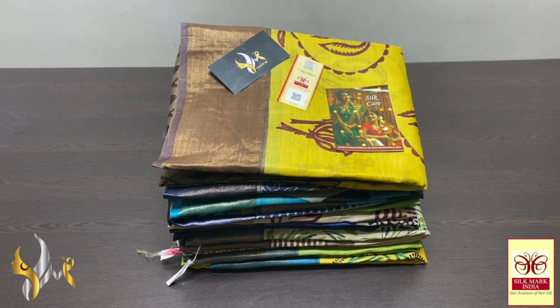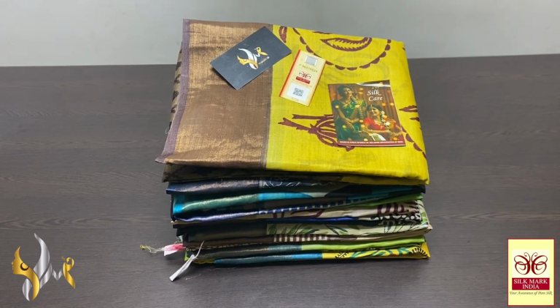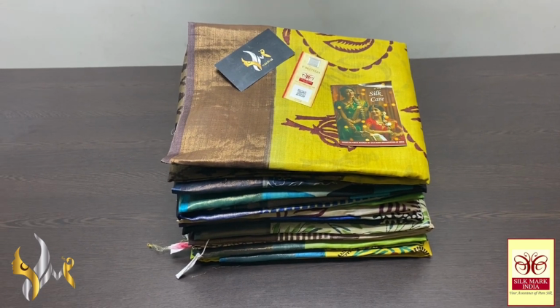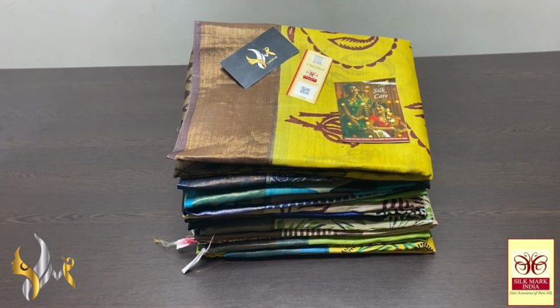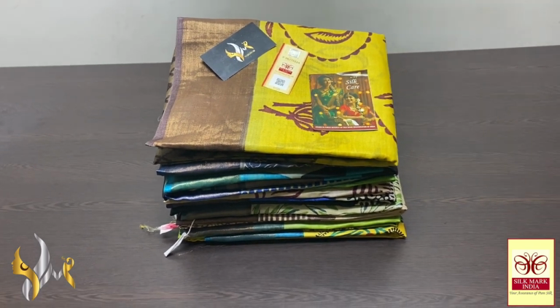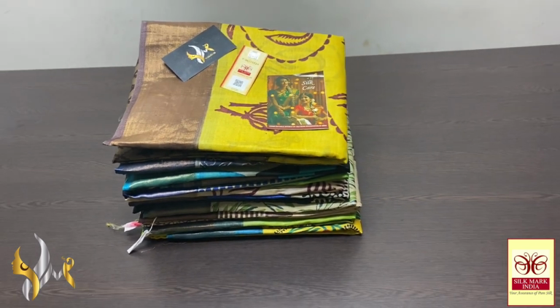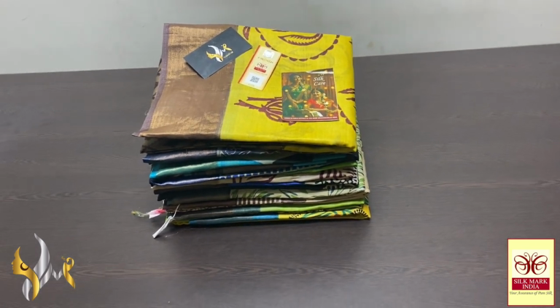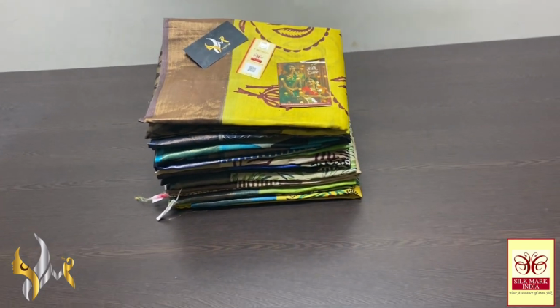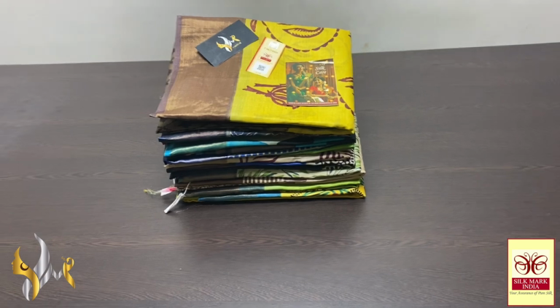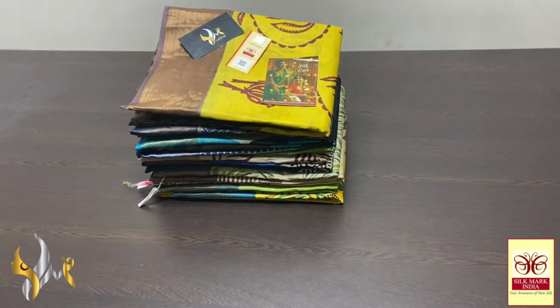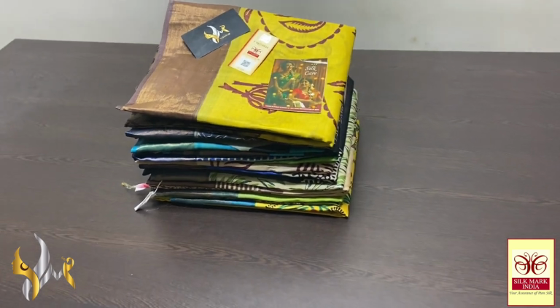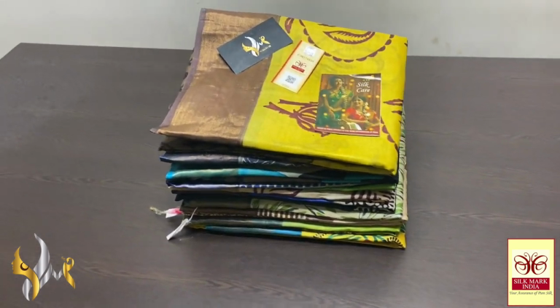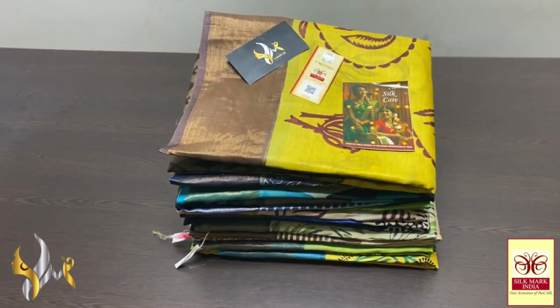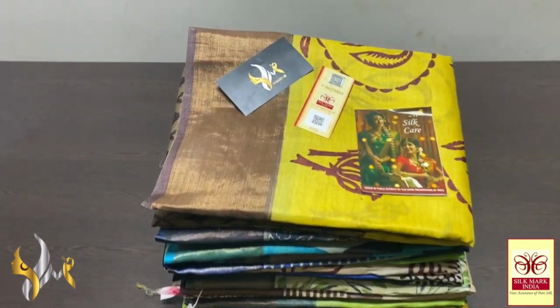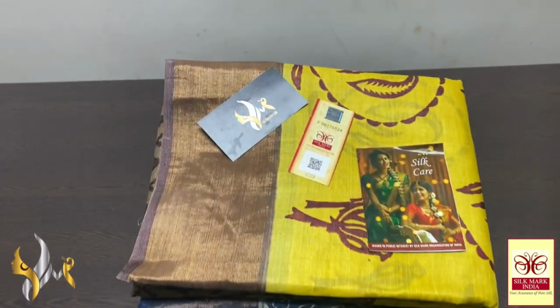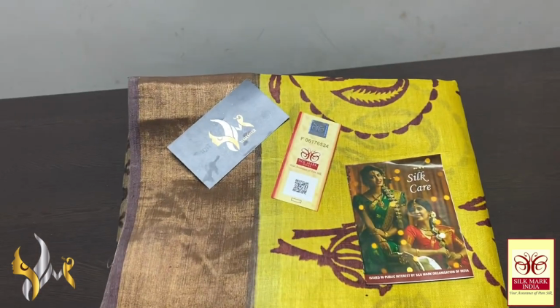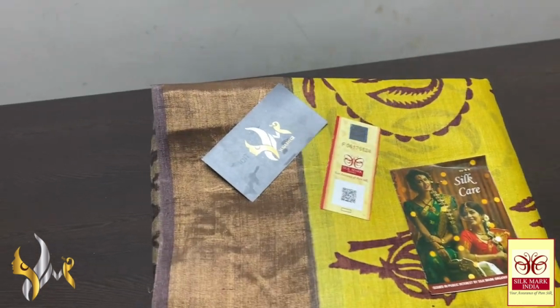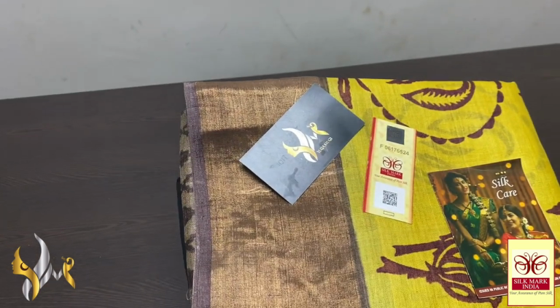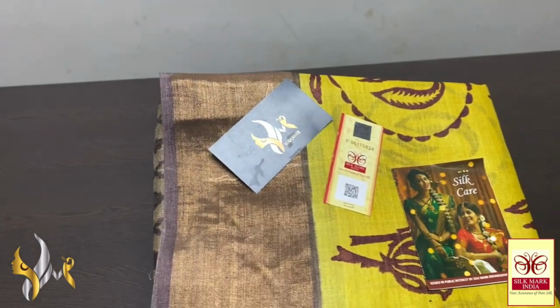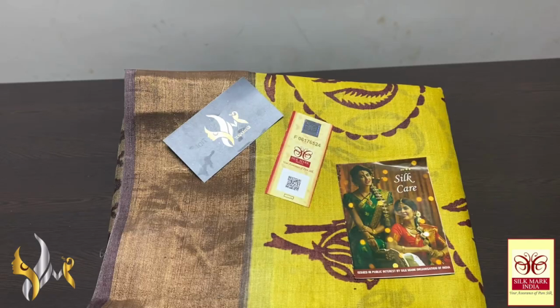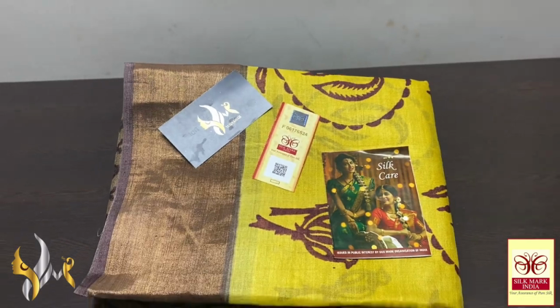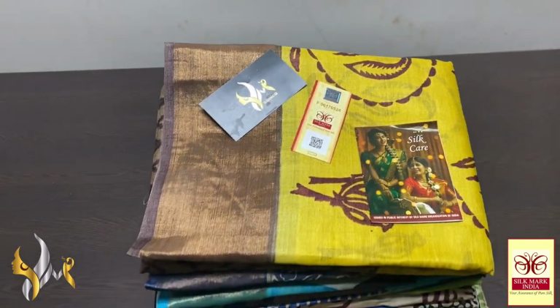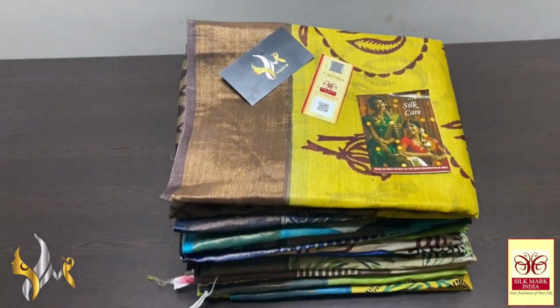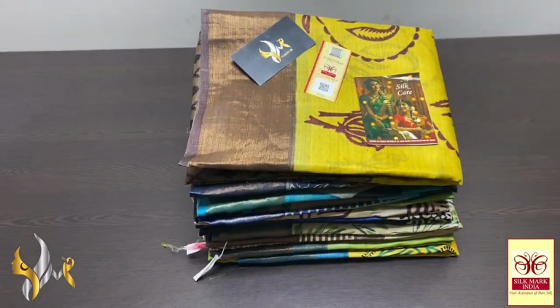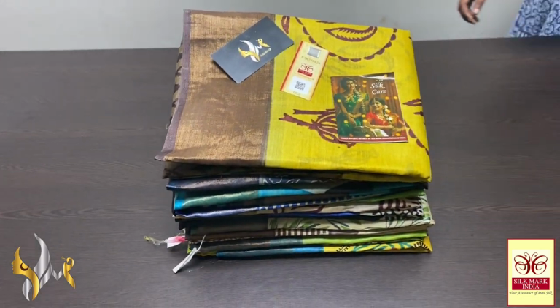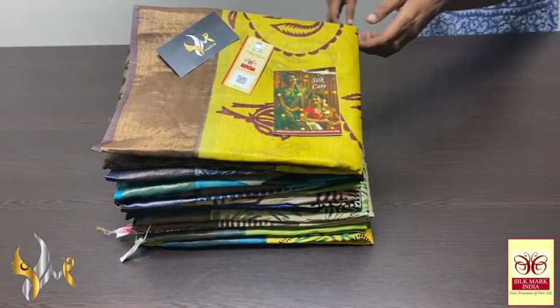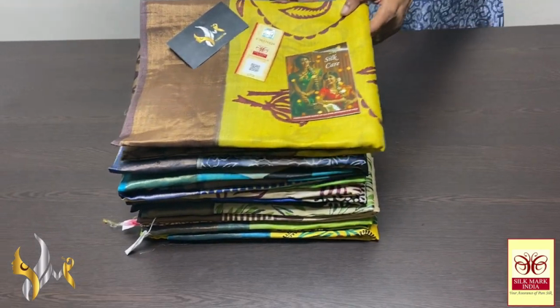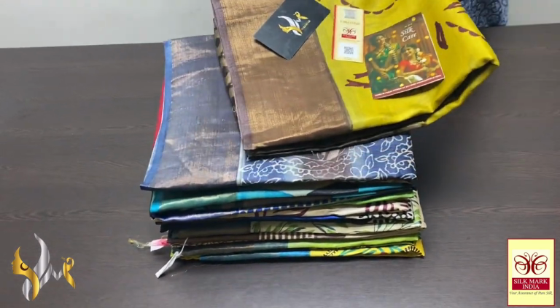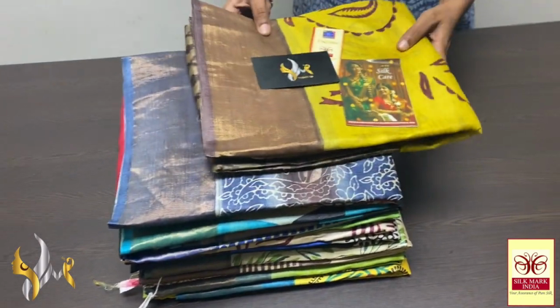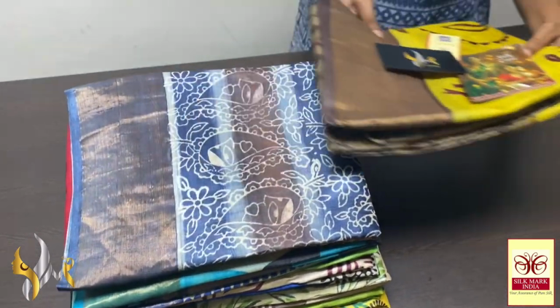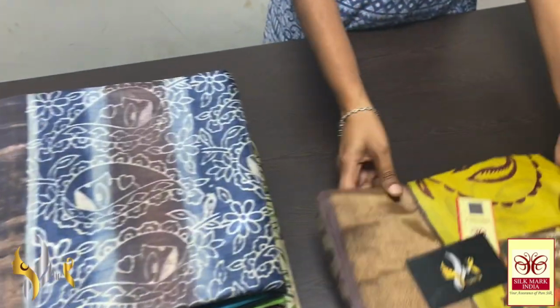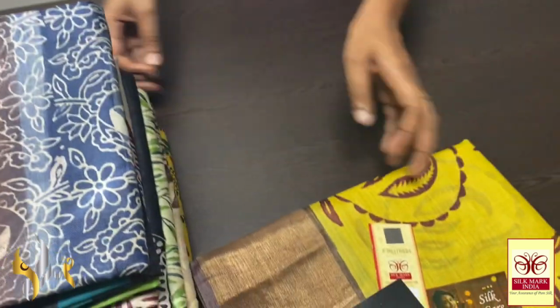Hi, this is Kaviyanya from Yuga Movie. Today we are going to see tasa silk sarees. We are actually manufacturers of soft silk, tasa silk and pen kalam karis. We do pen kalam karis on soft silk as well as in tasa silk.